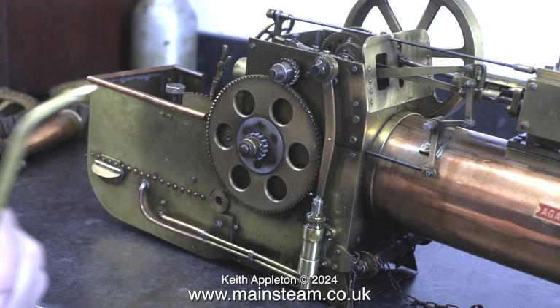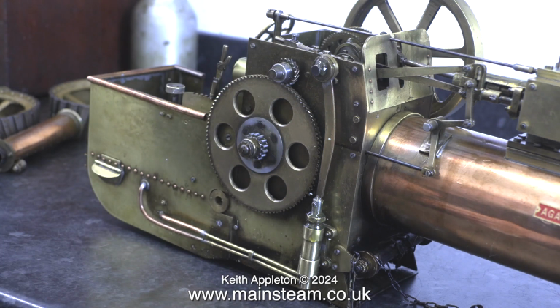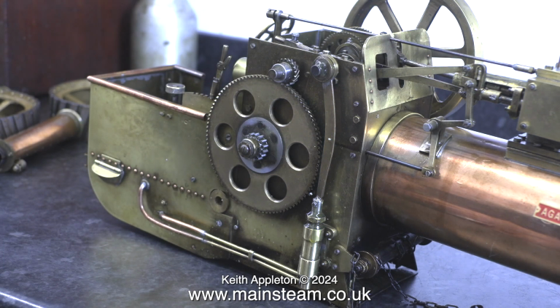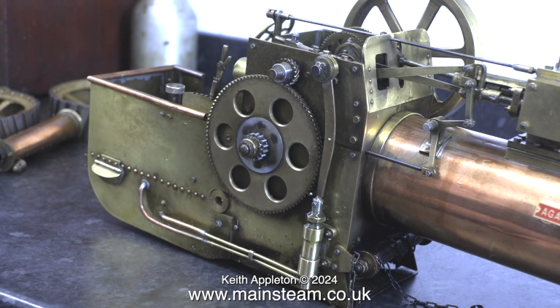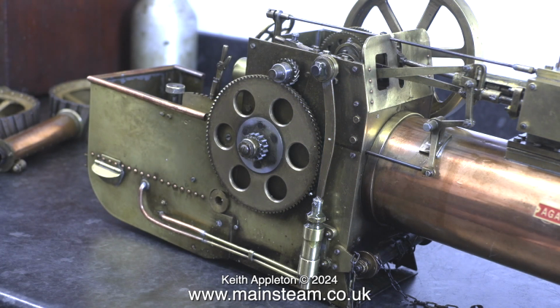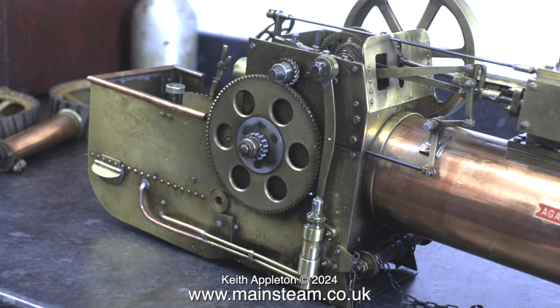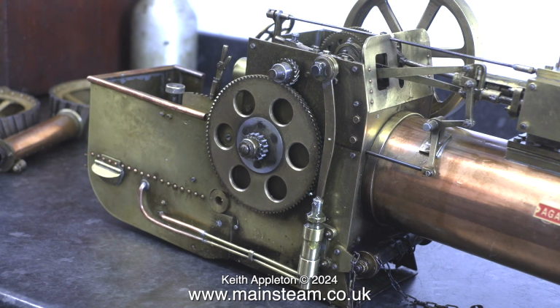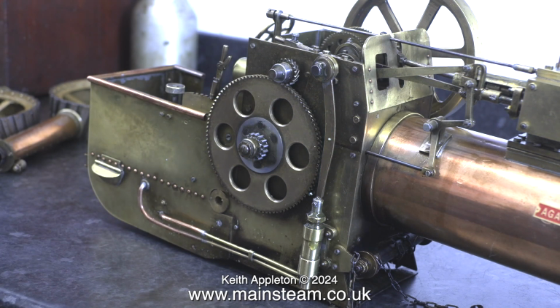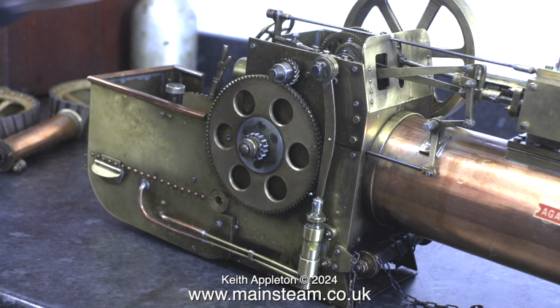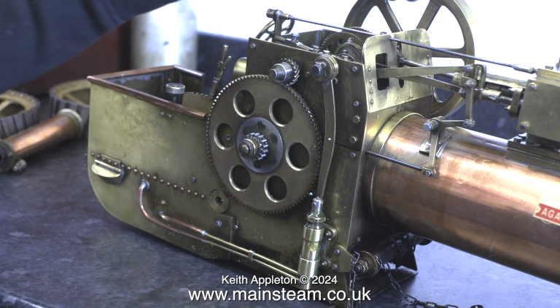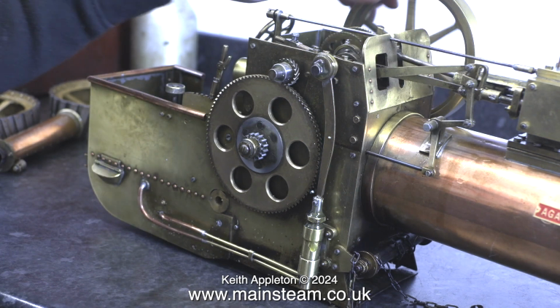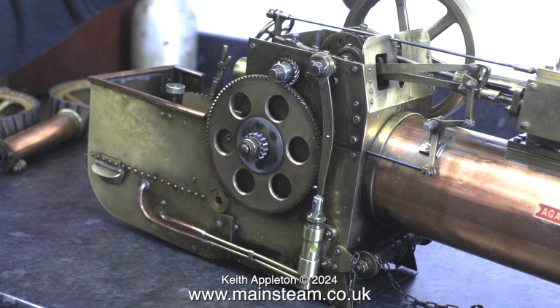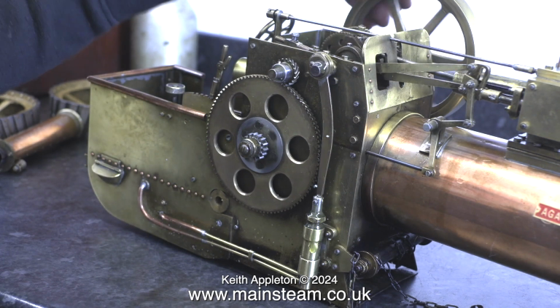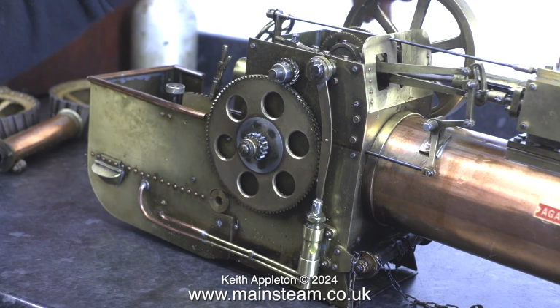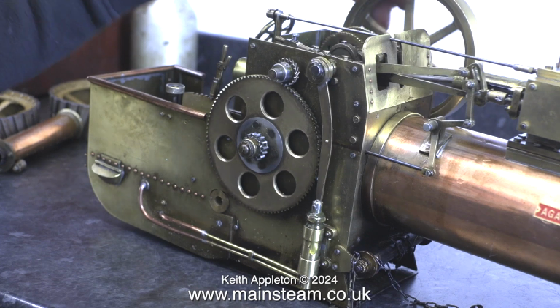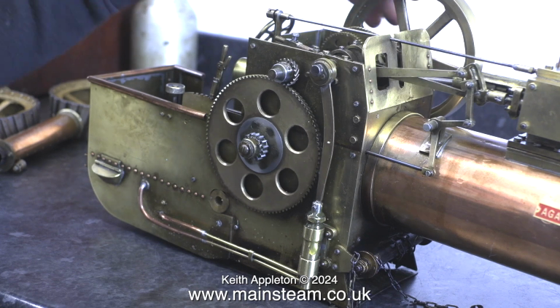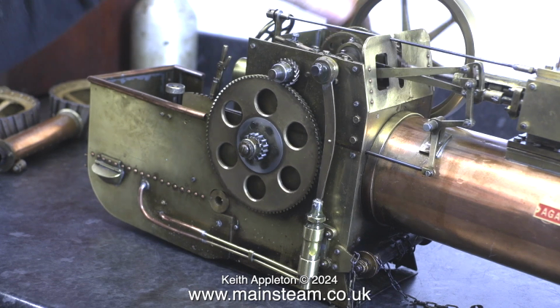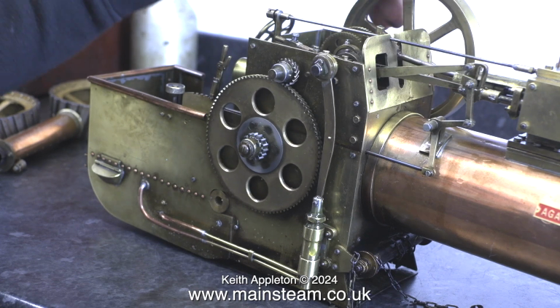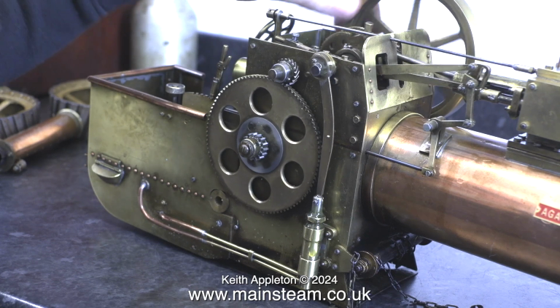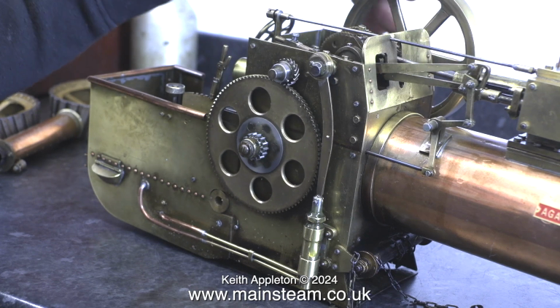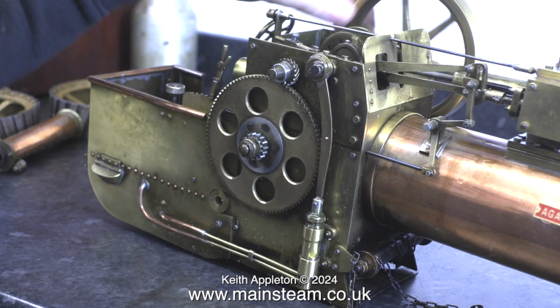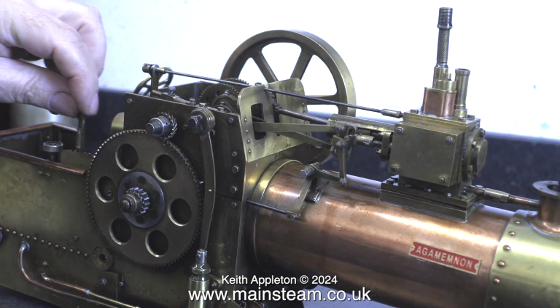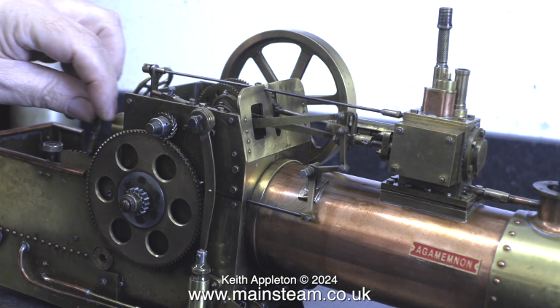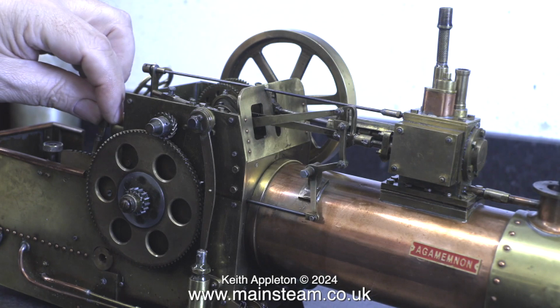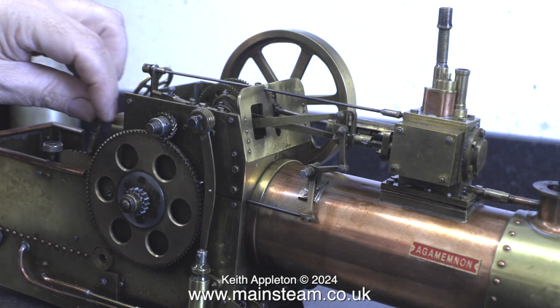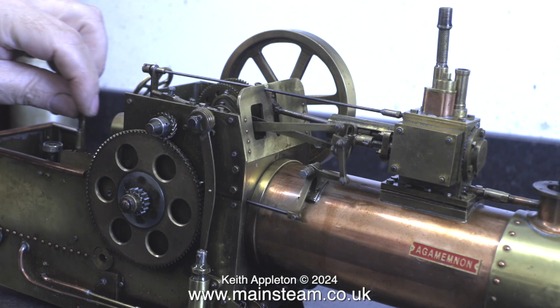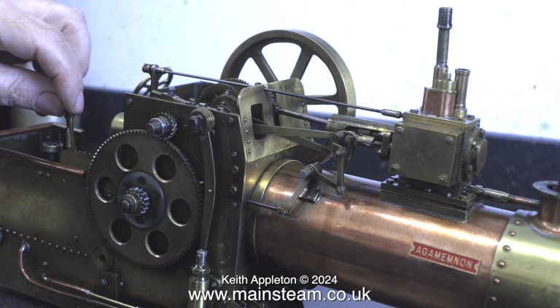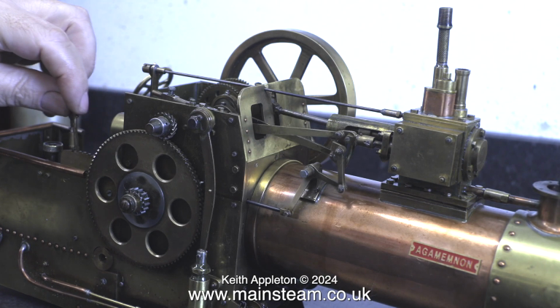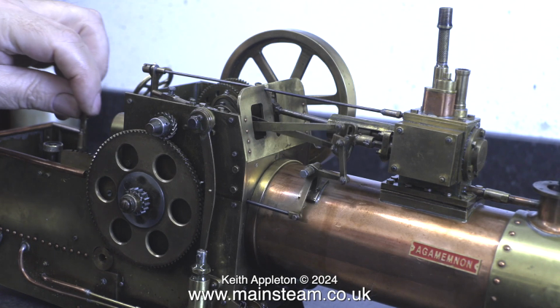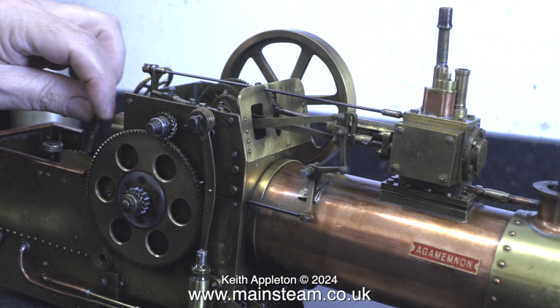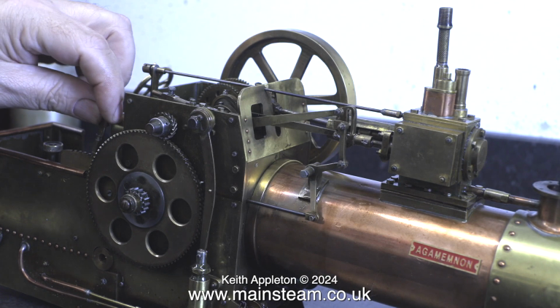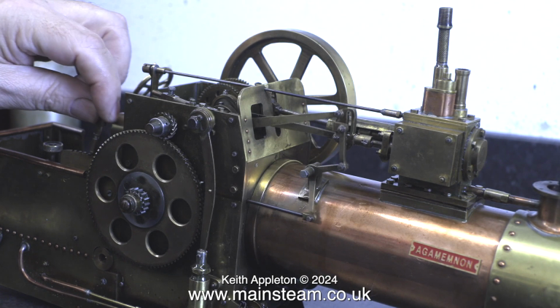Before steaming this traction engine I would need to give the boiler a hydraulic test and fit another method of getting water into it.